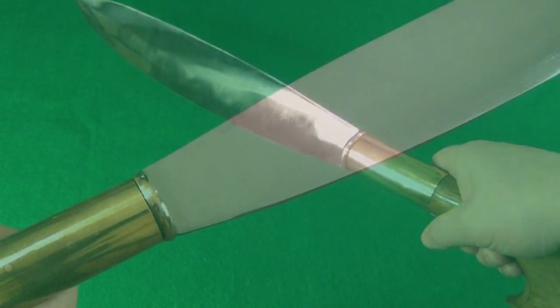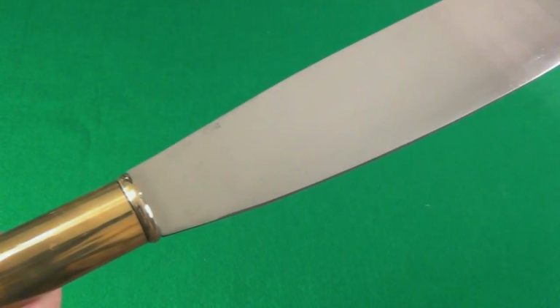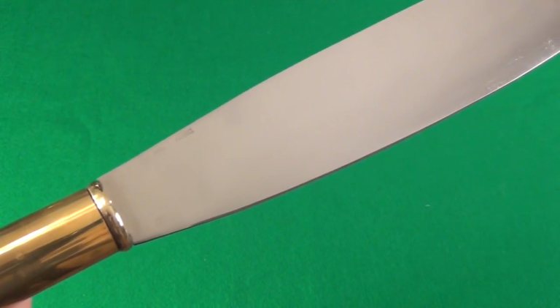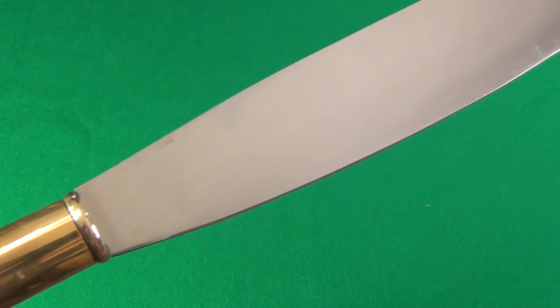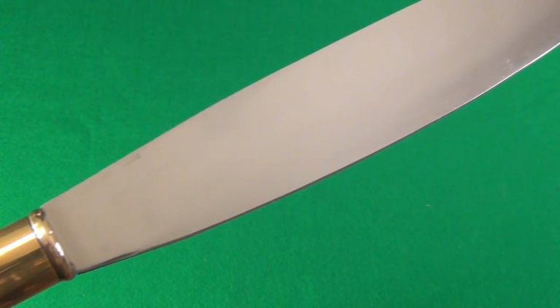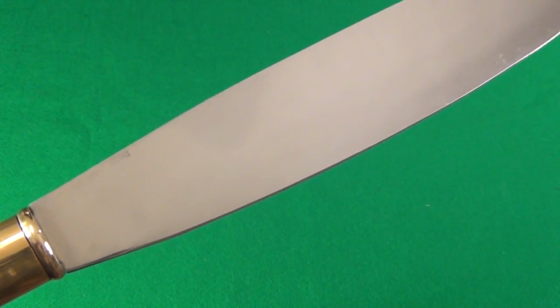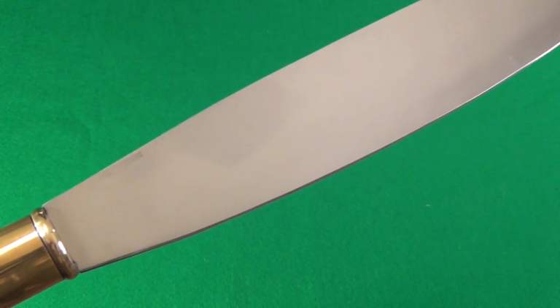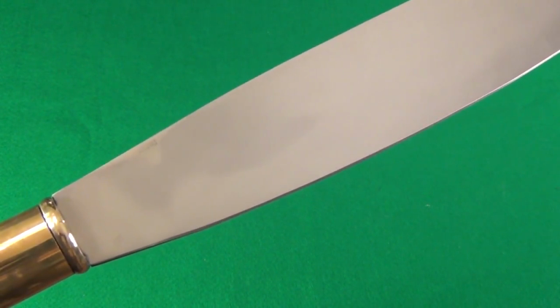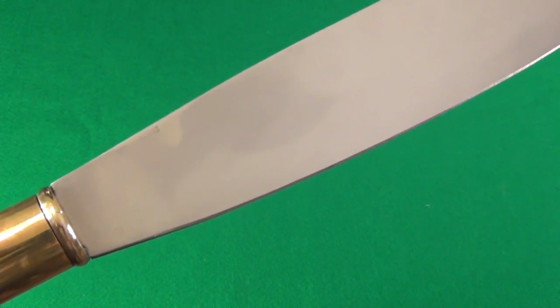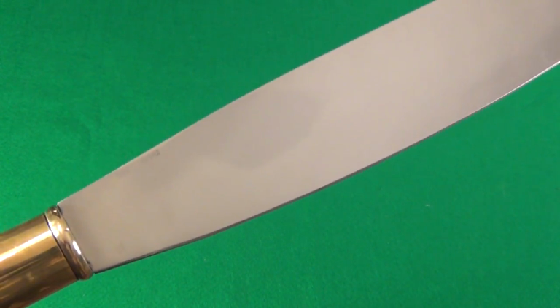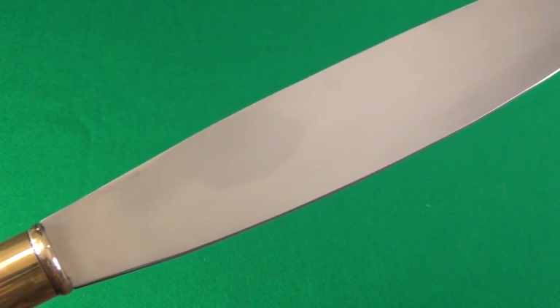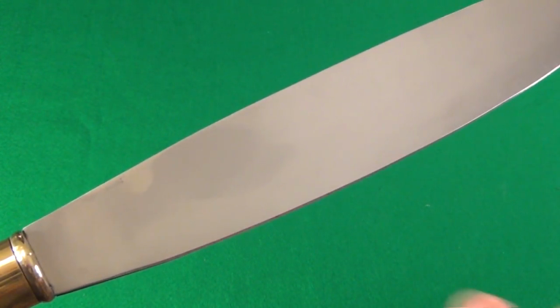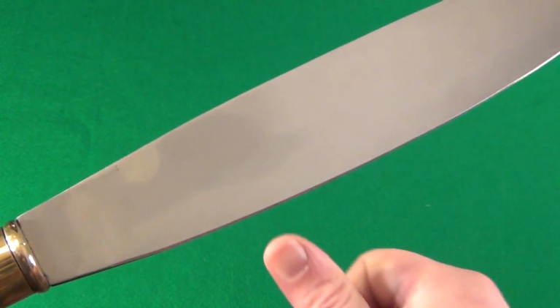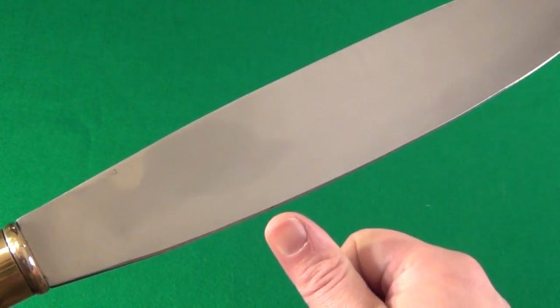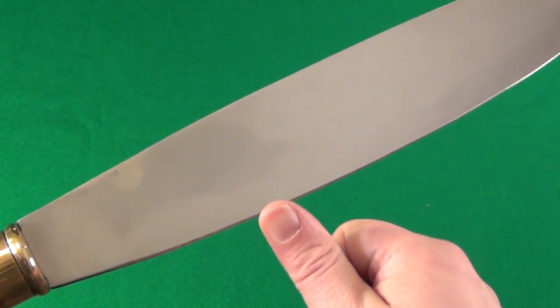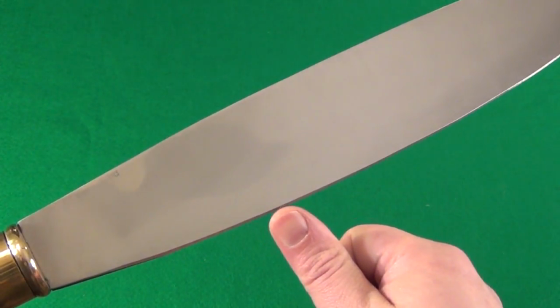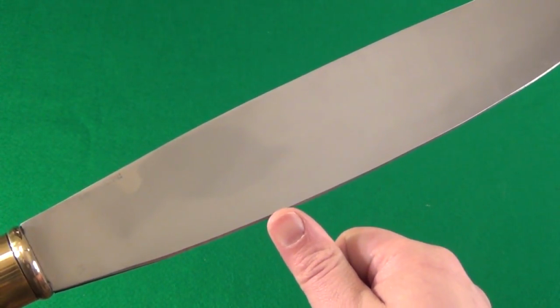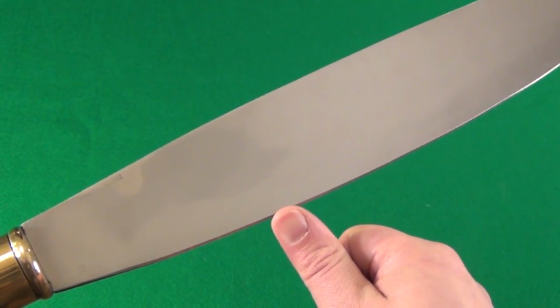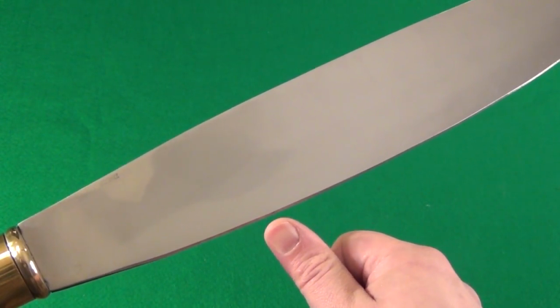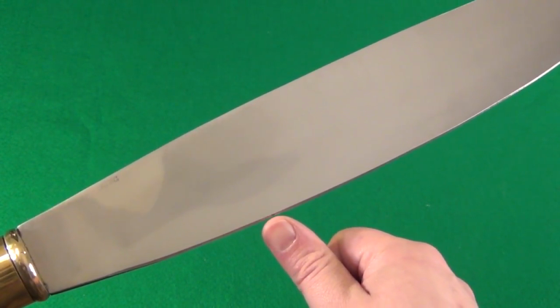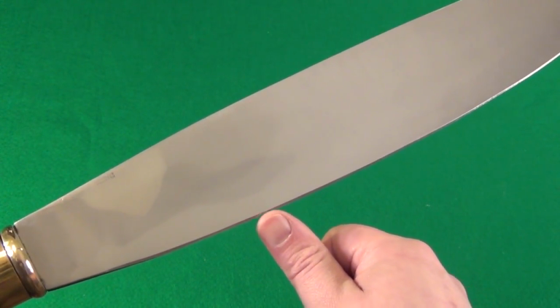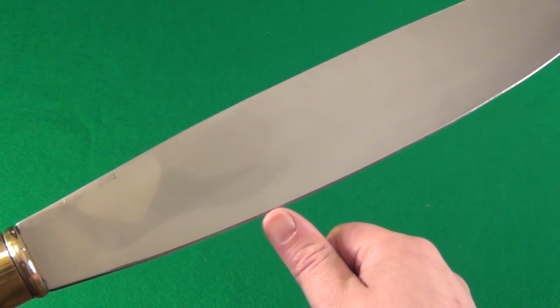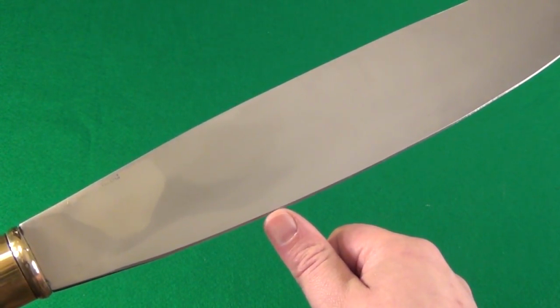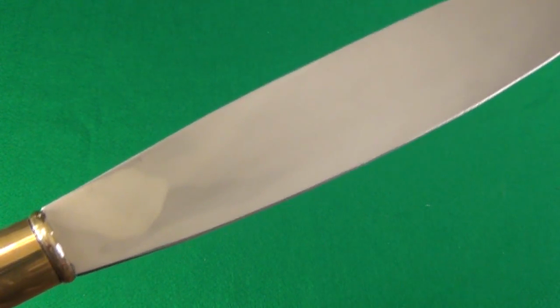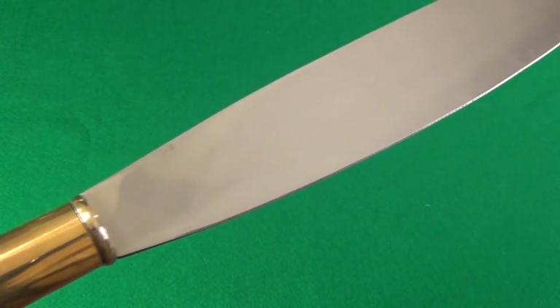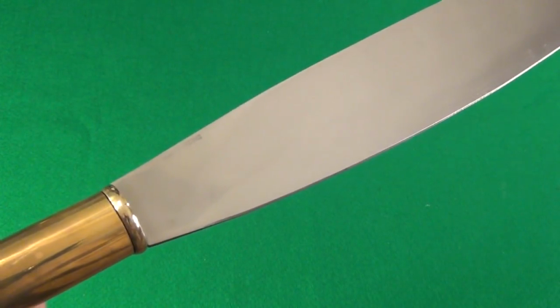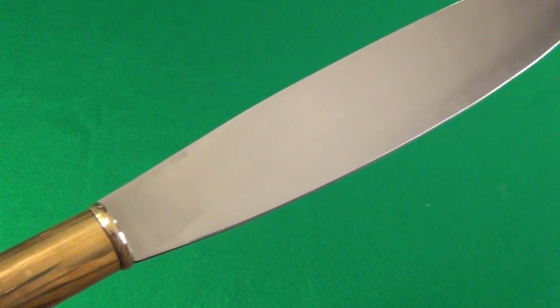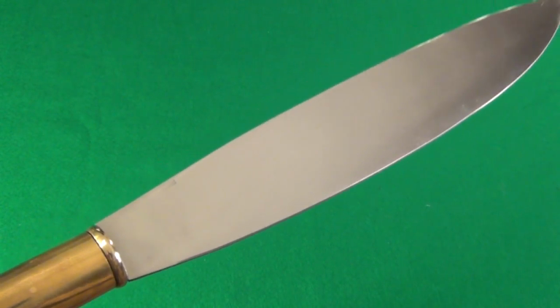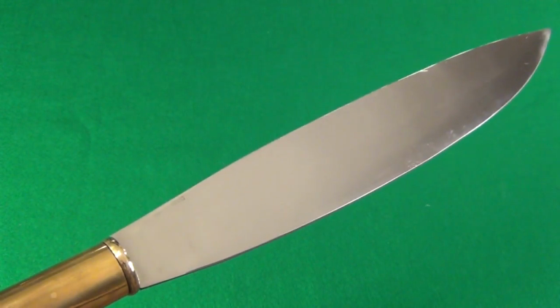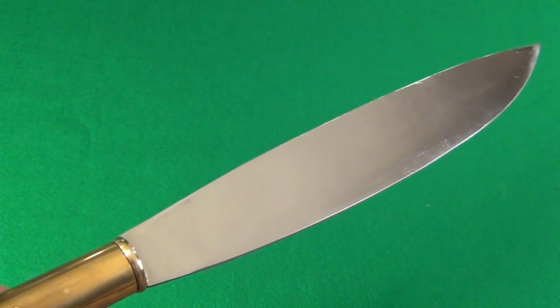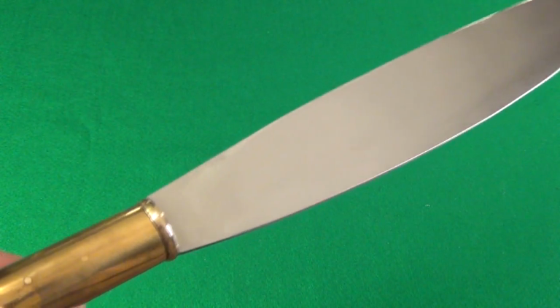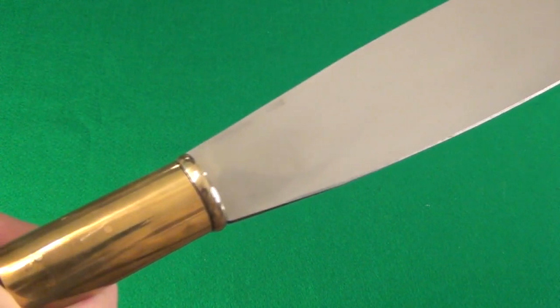Now let me show you more of a close up. You can see there — it is full flat ground, and the edge, it's not like a razor, but I was completely satisfied with its cutting performance.